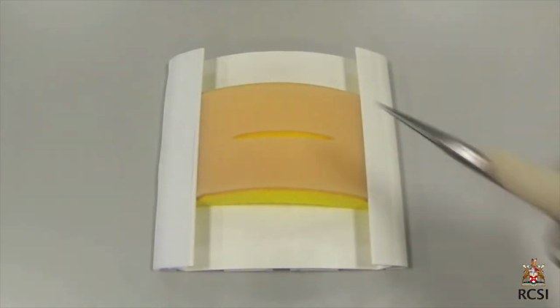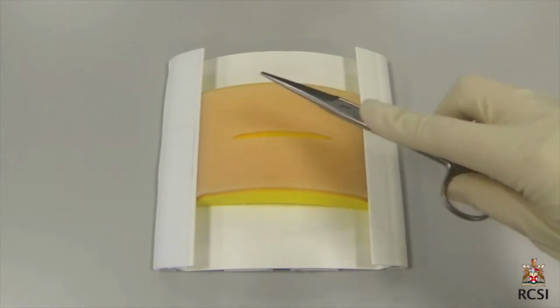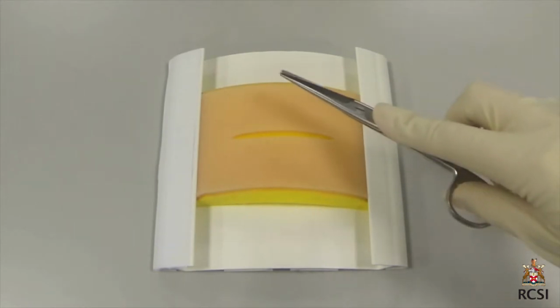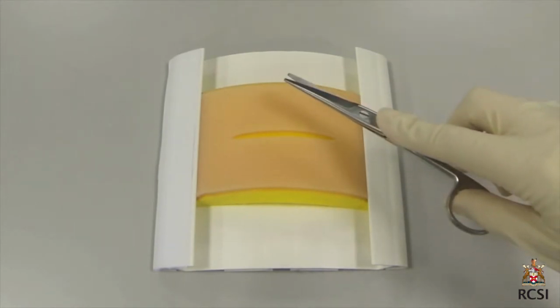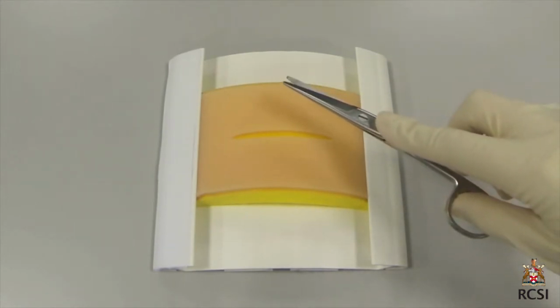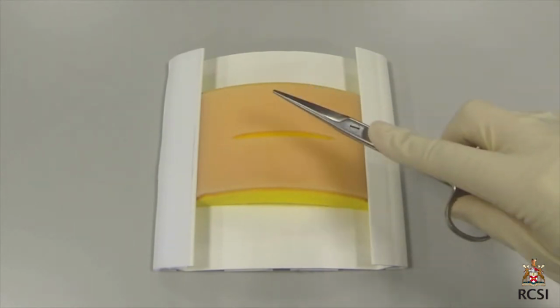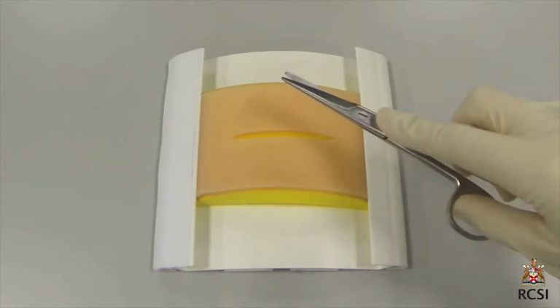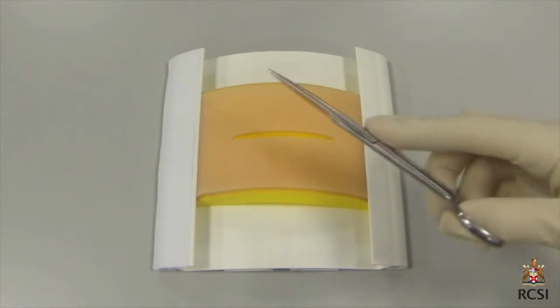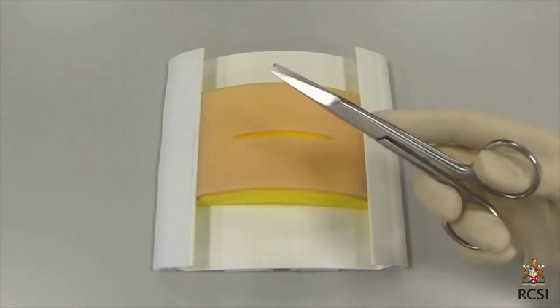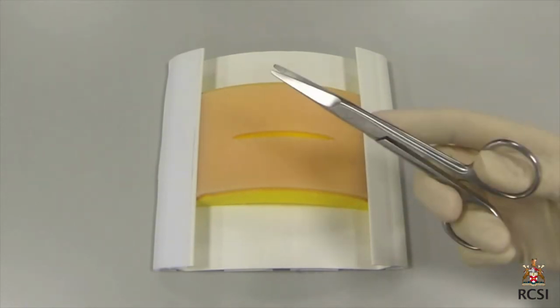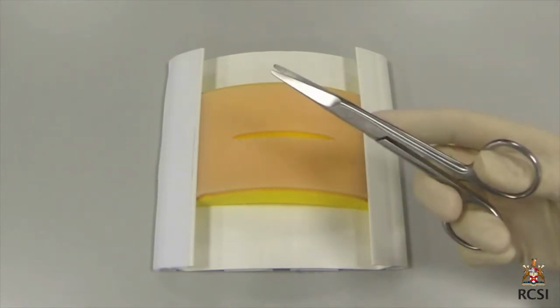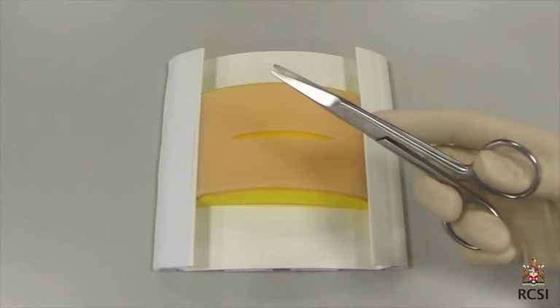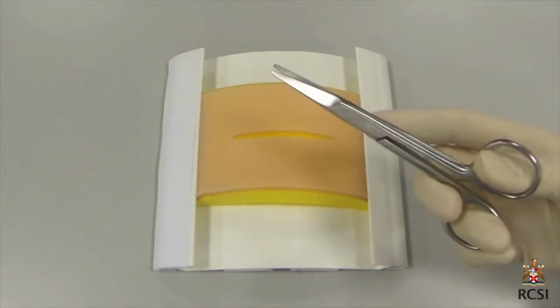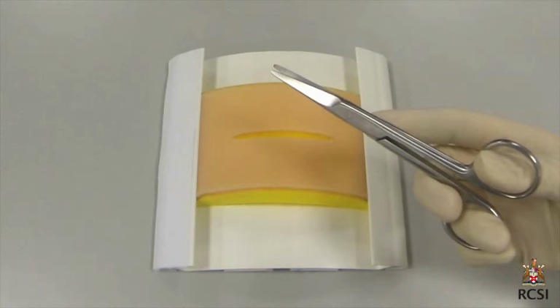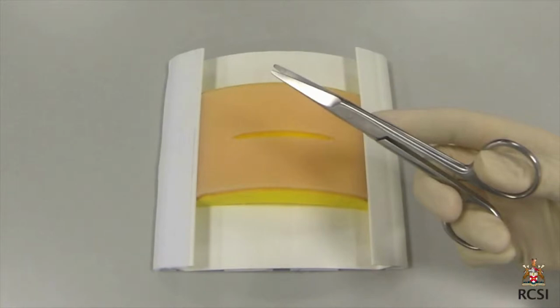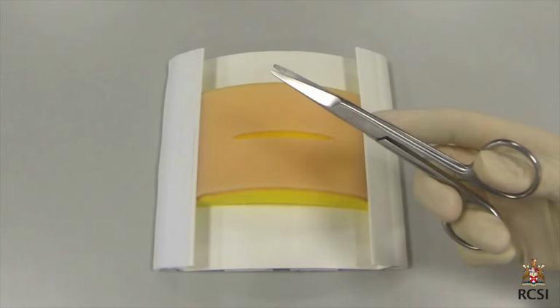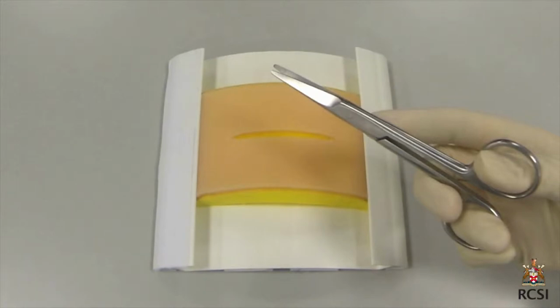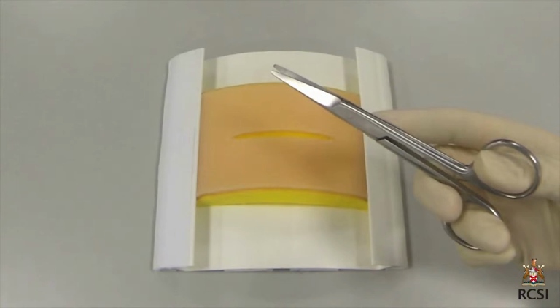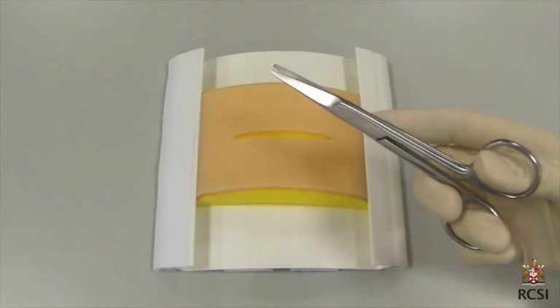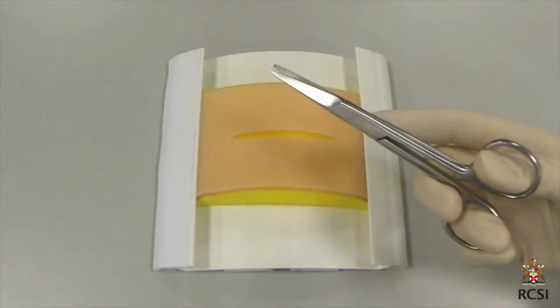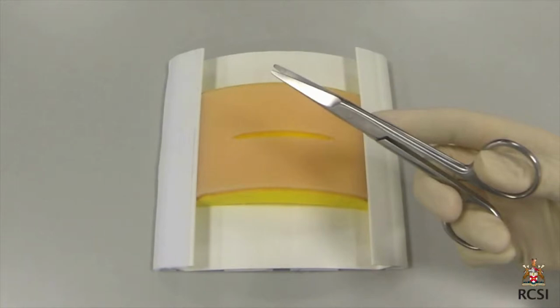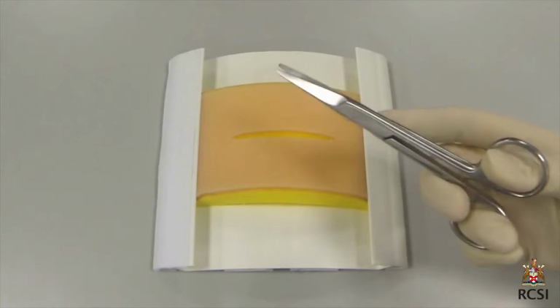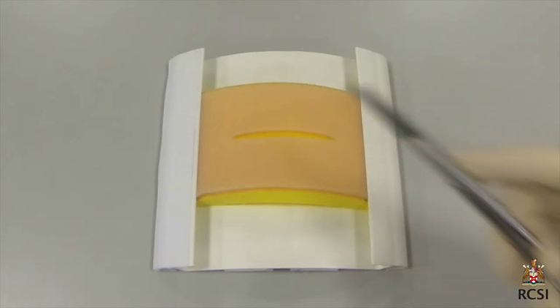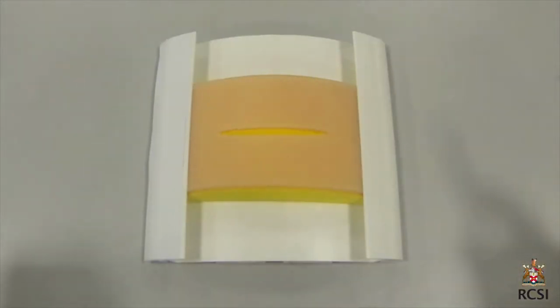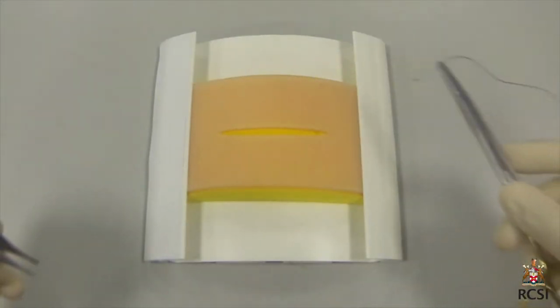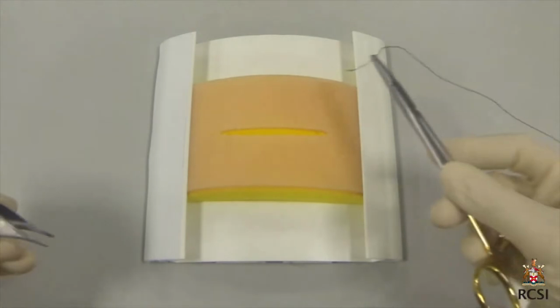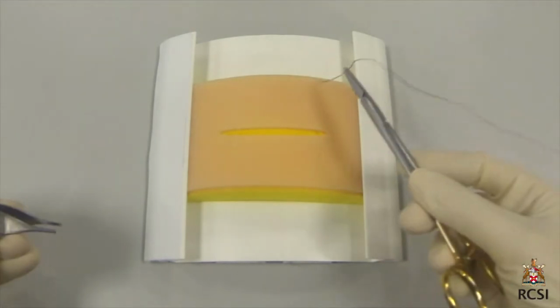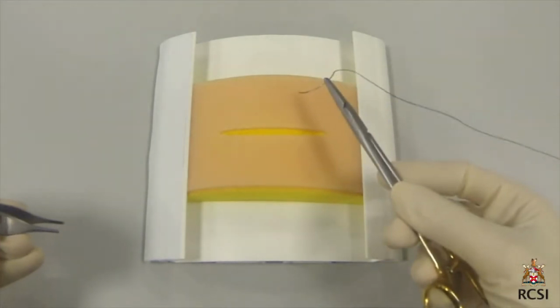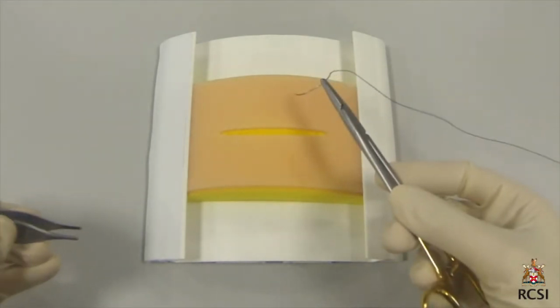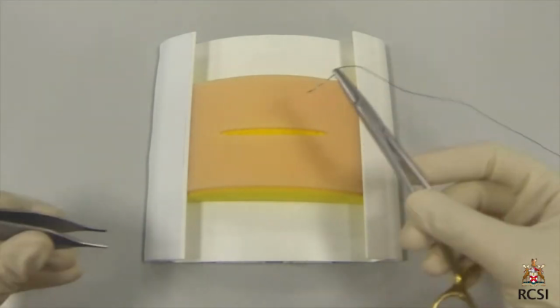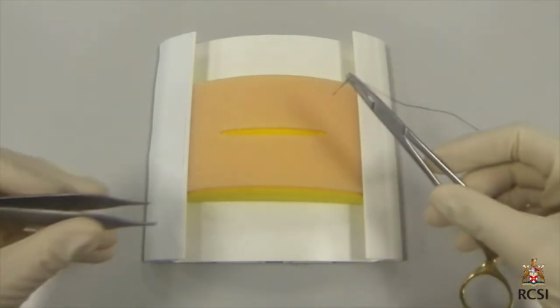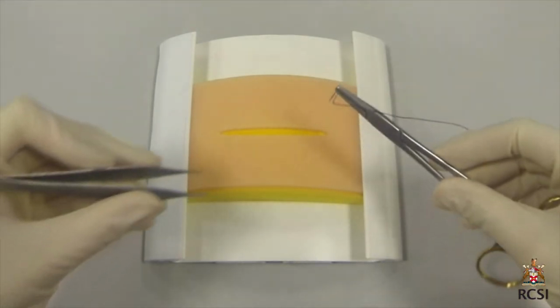The needle holder can also be used by the panning method, which allows greater freedom of rotation of the instrument. The scissor is also held at the tips of the thumb and ring finger and supported by the index finger.